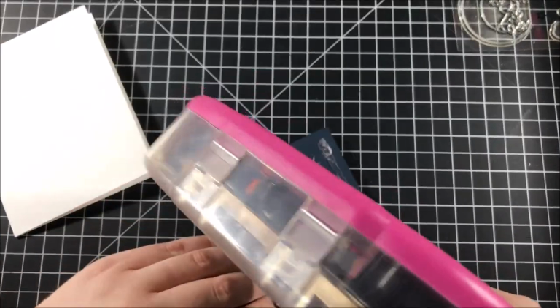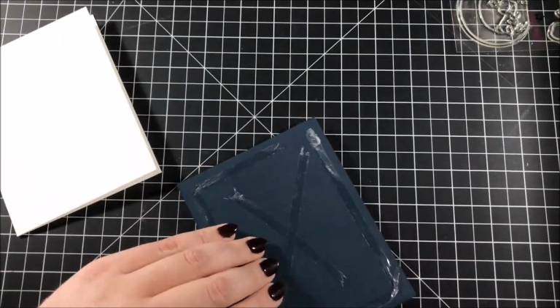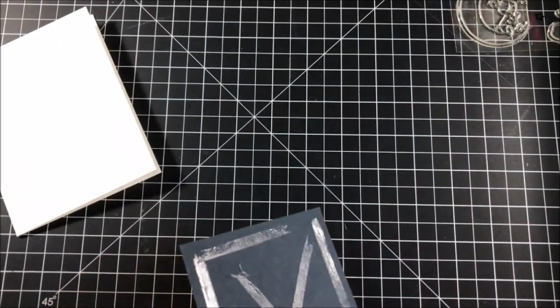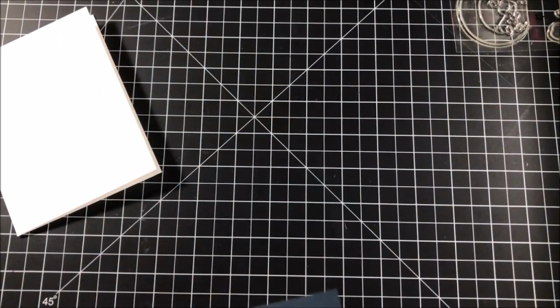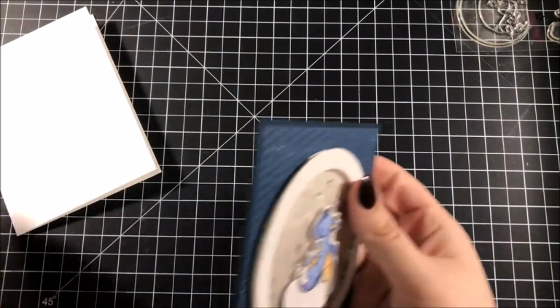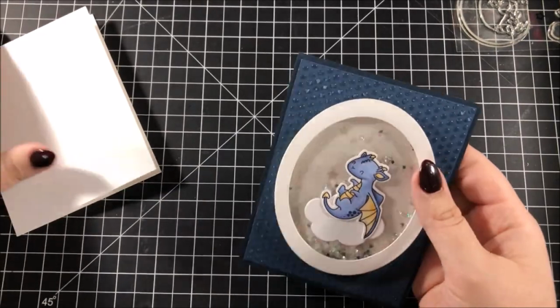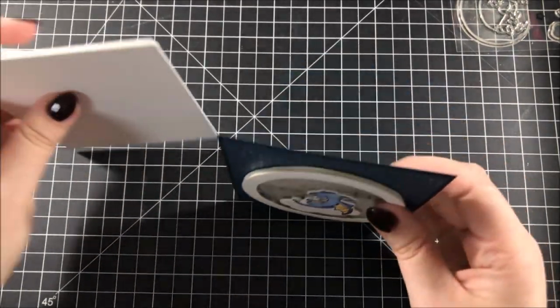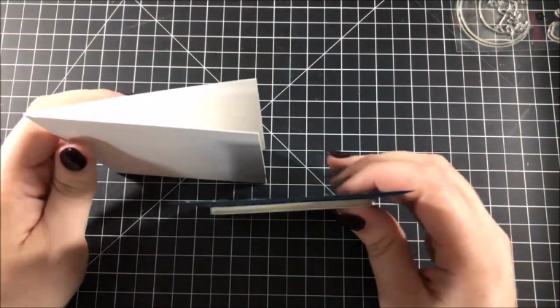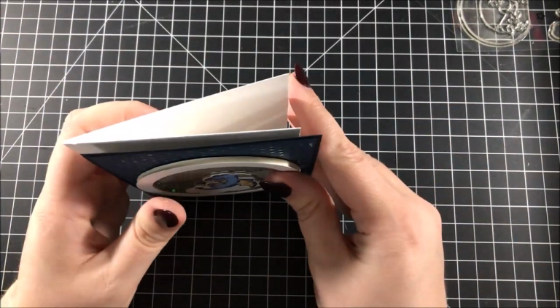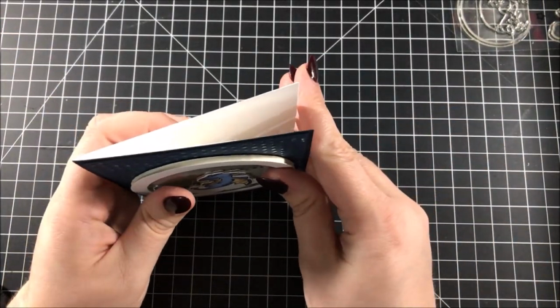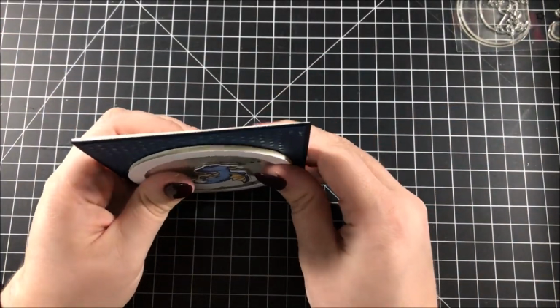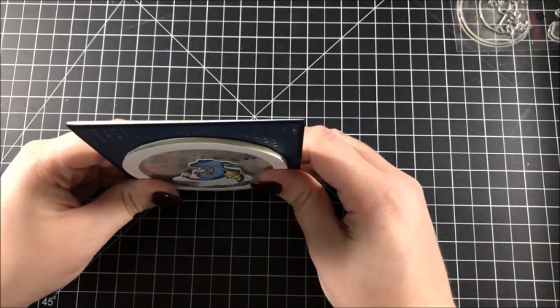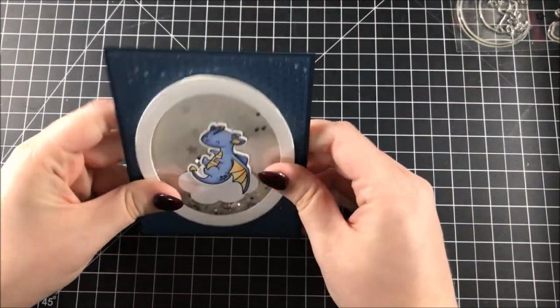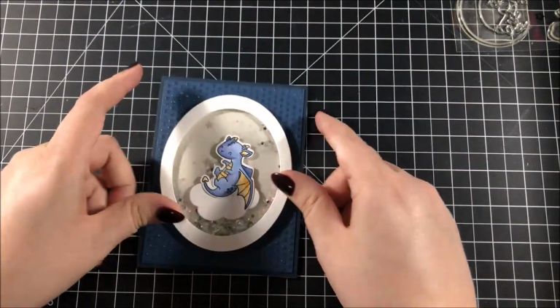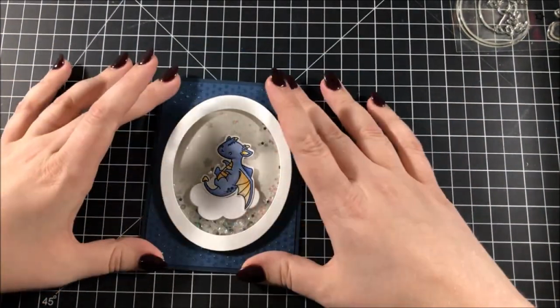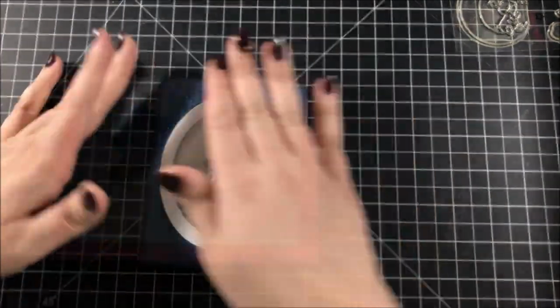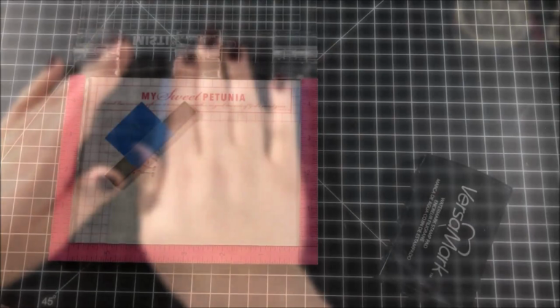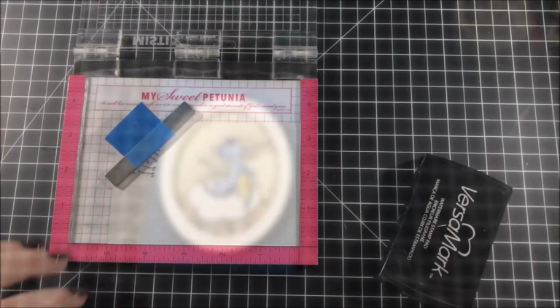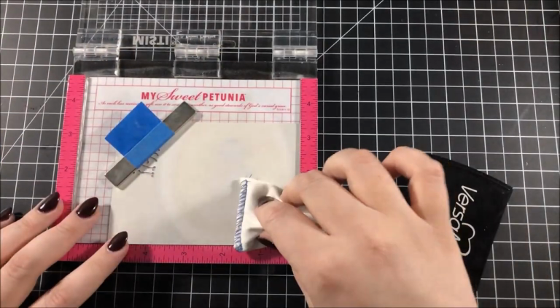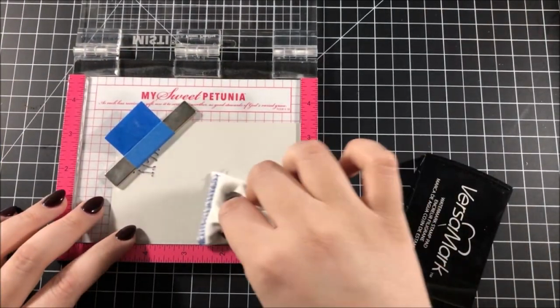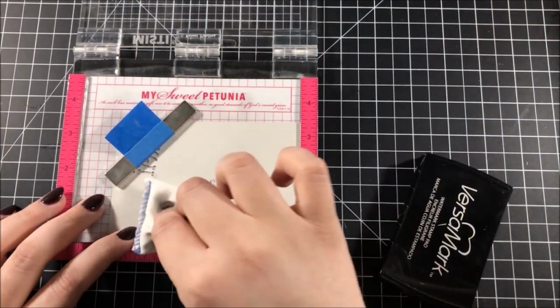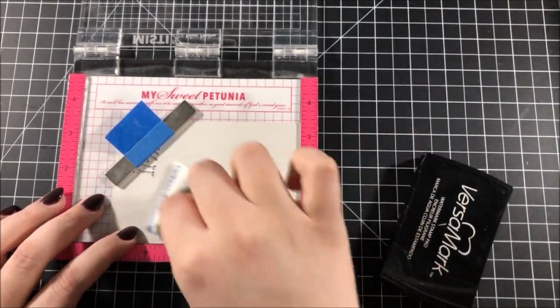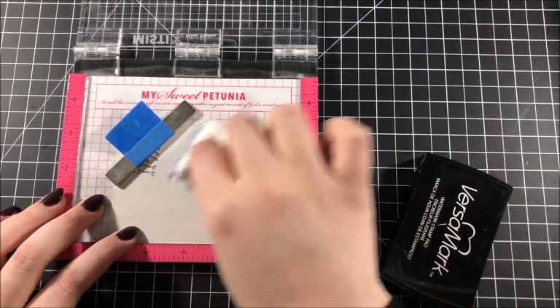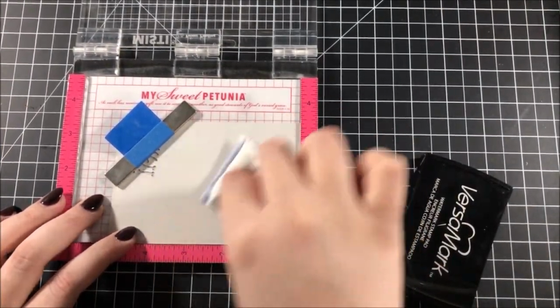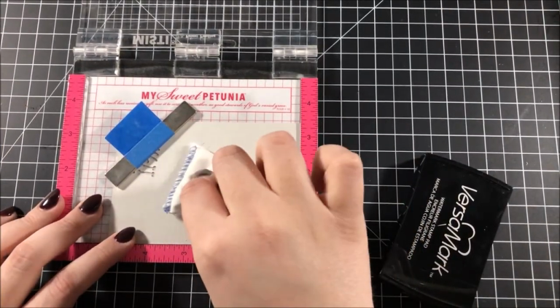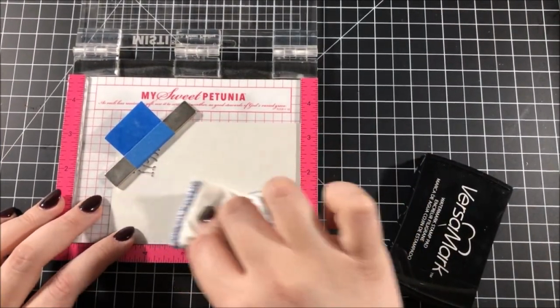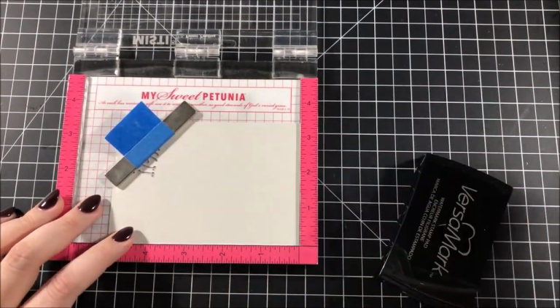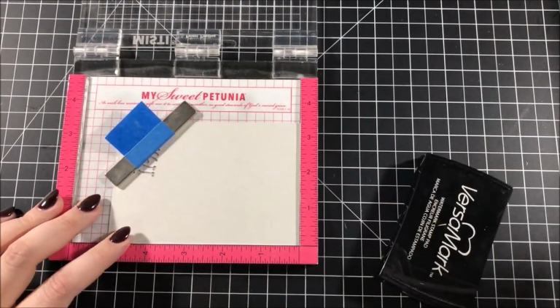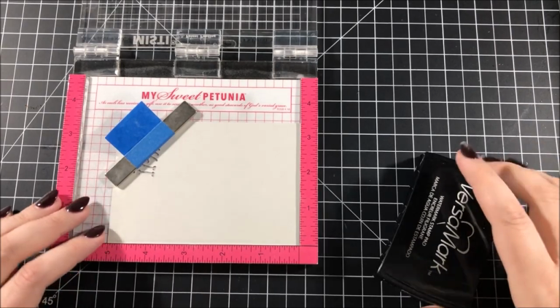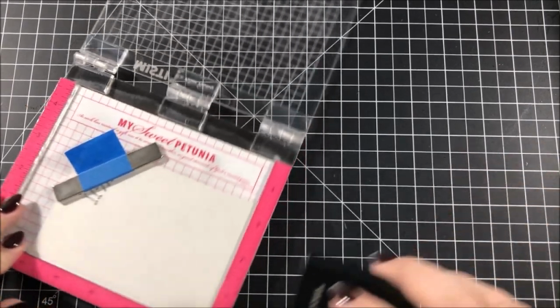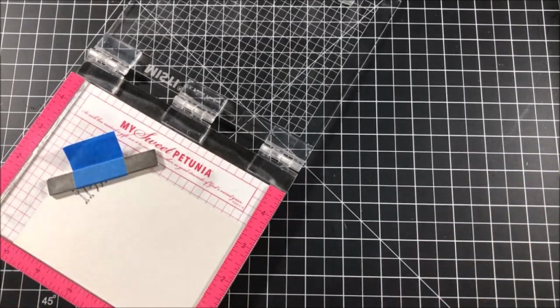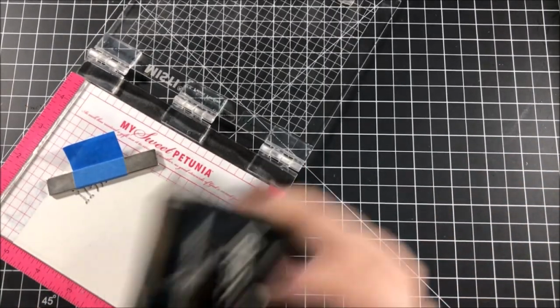Next I used my tape runner to adhere that entire panel onto a card base. As it is right now, this card isn't really seeming like a baby card, so the sentiment is what really makes this a baby card.